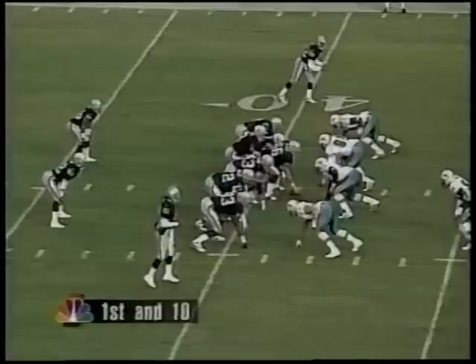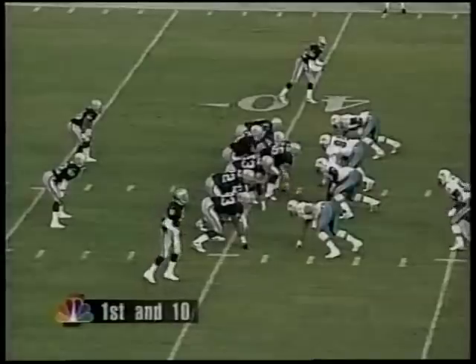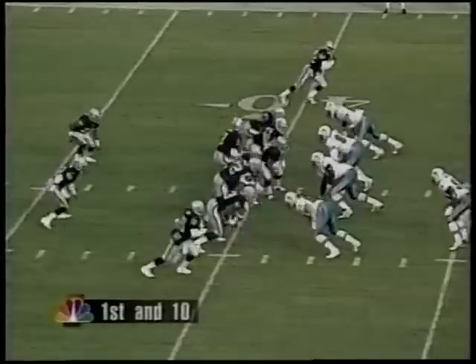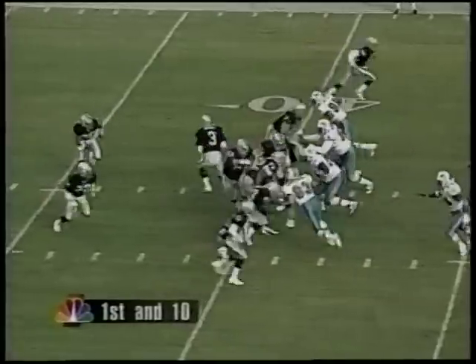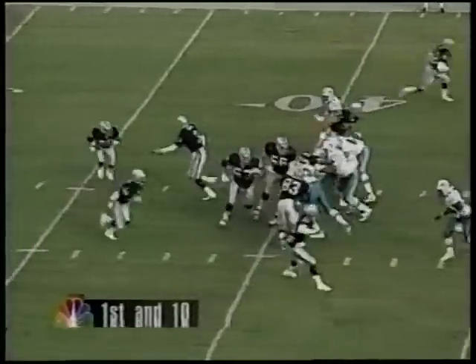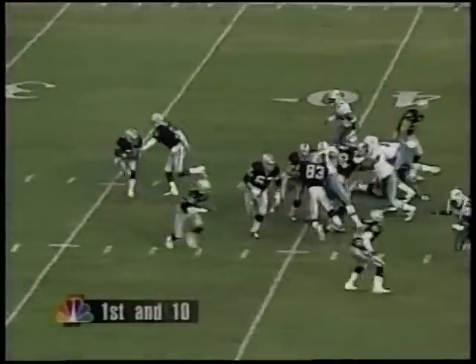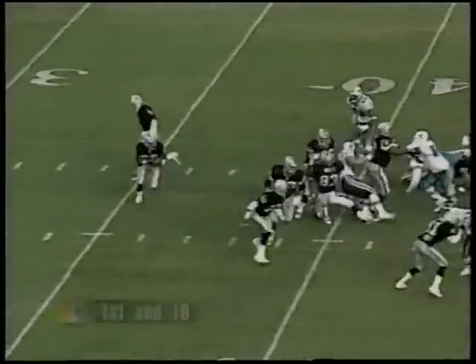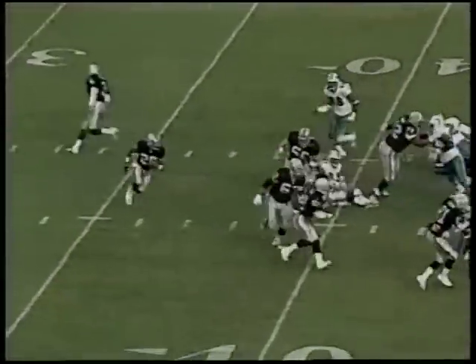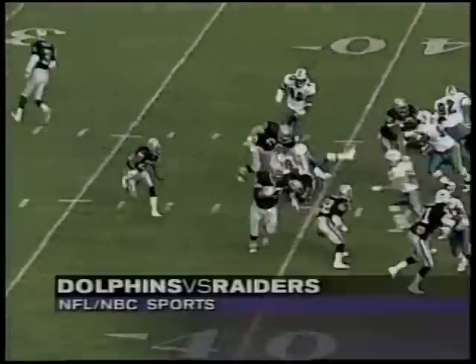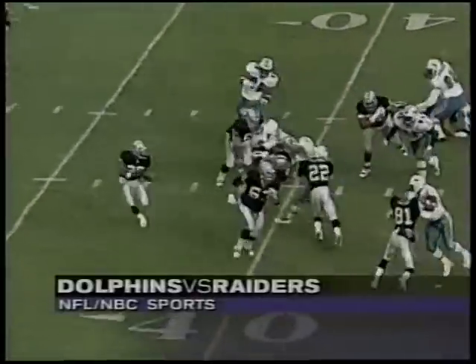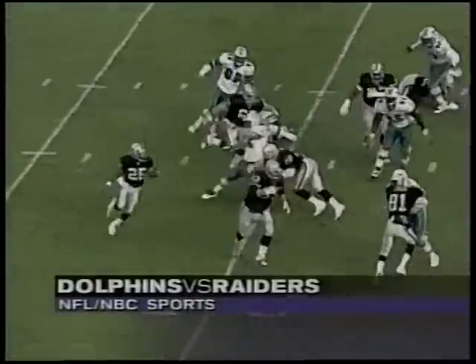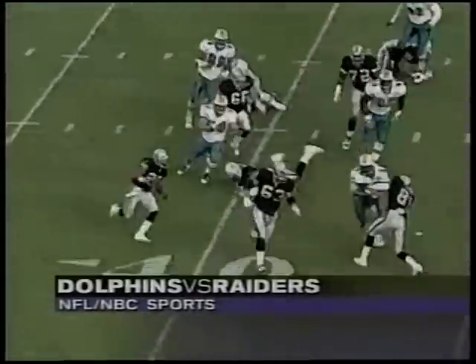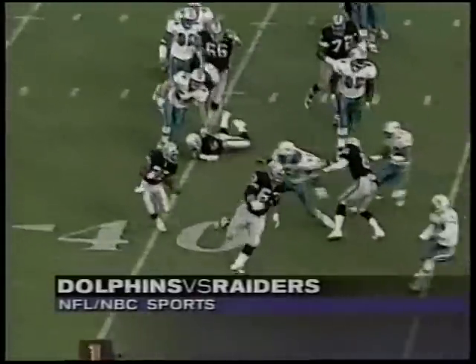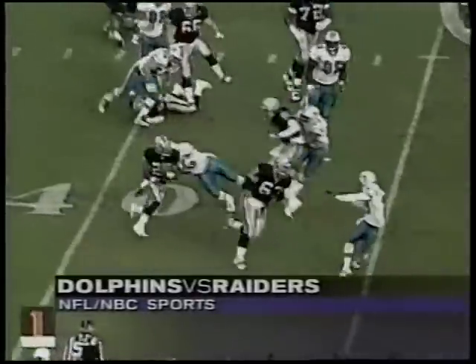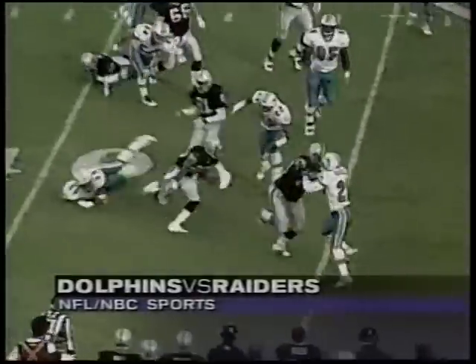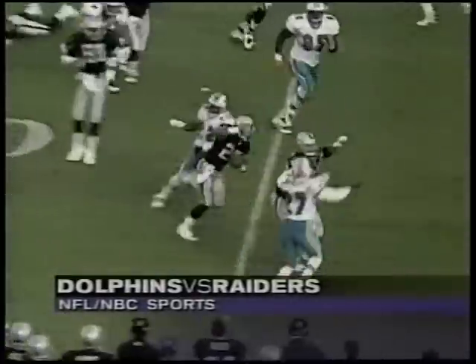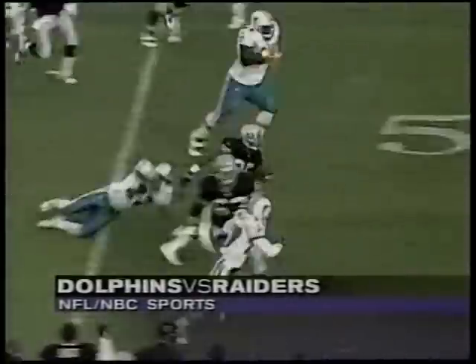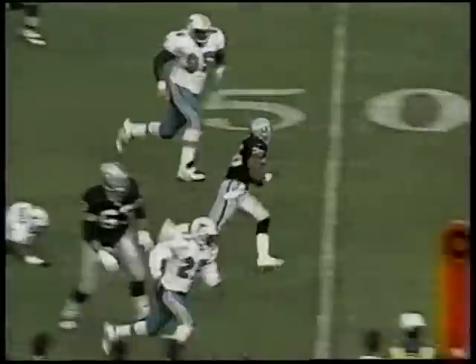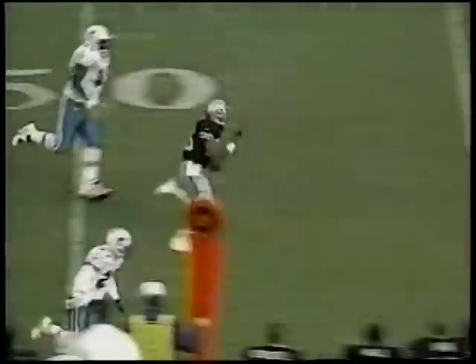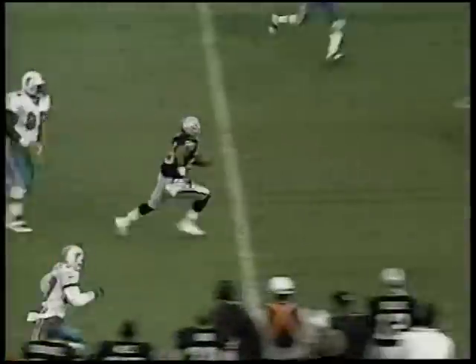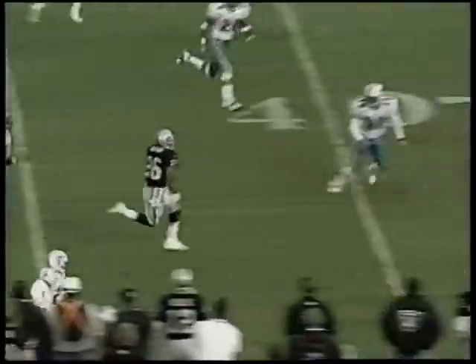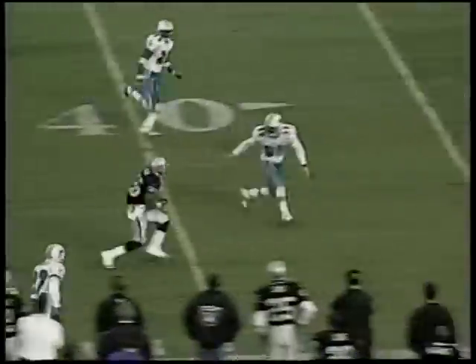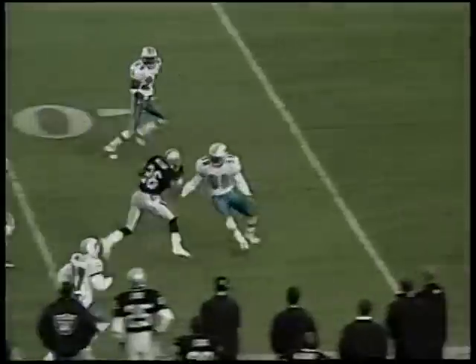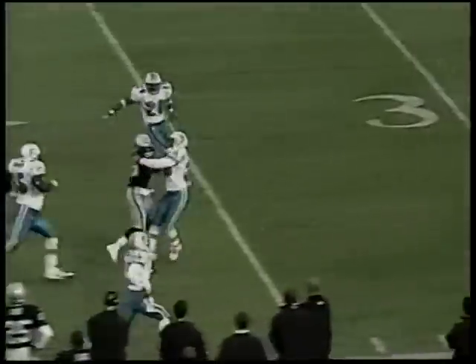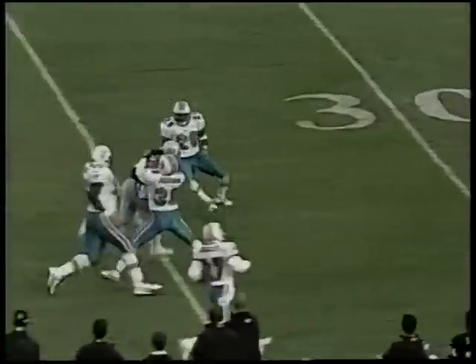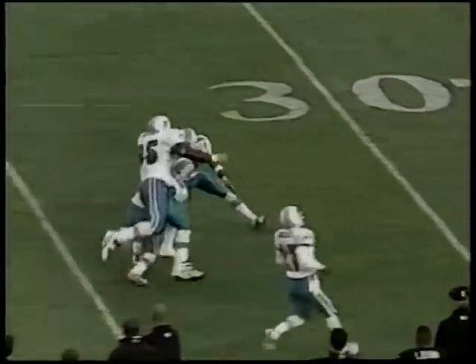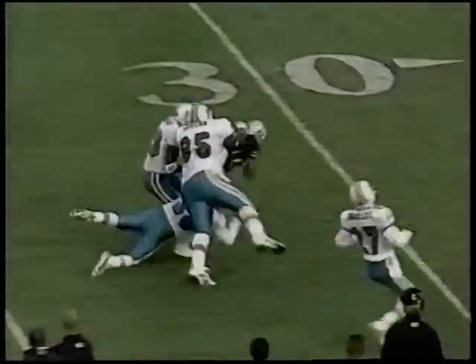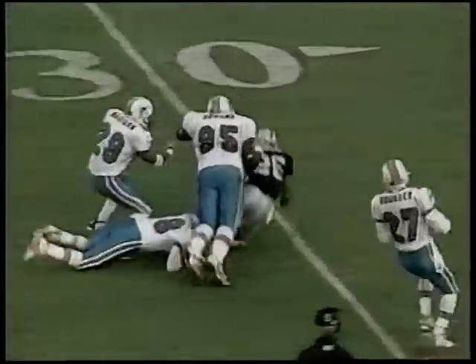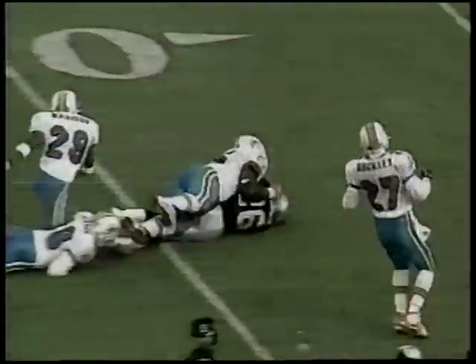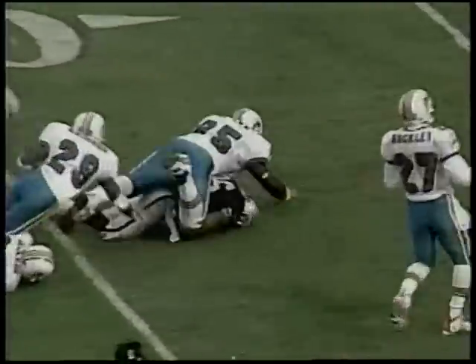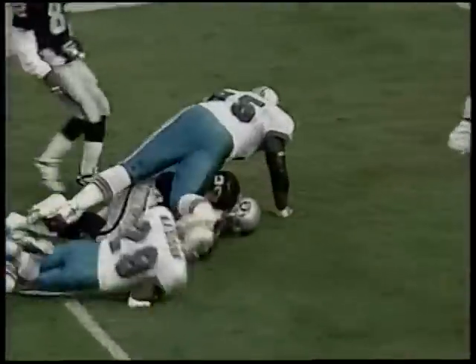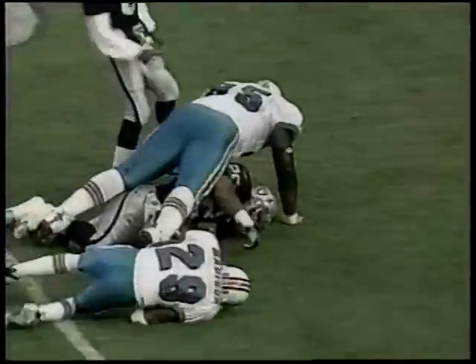Napoleon Kaufman again topped 100 yards rushing as the Raiders exploded for 38 points. First quarter — Napoleon Kaufman follows the block. Look at him go. 29 yards.